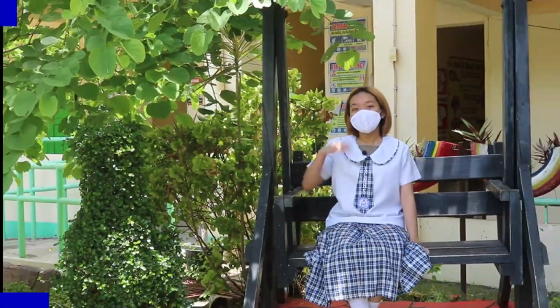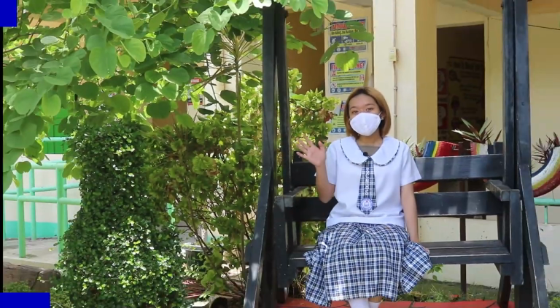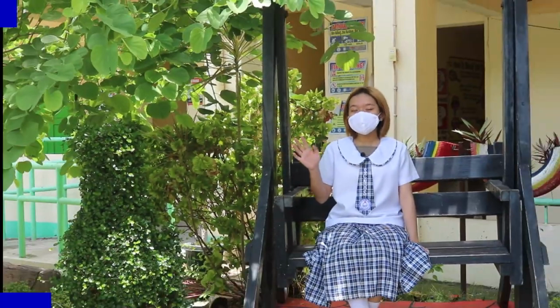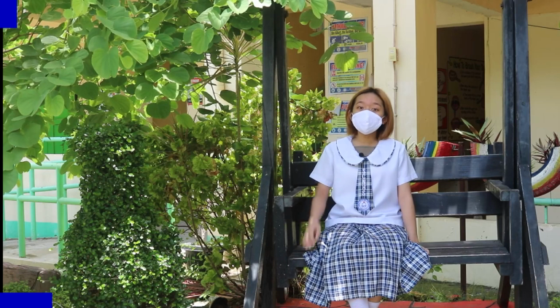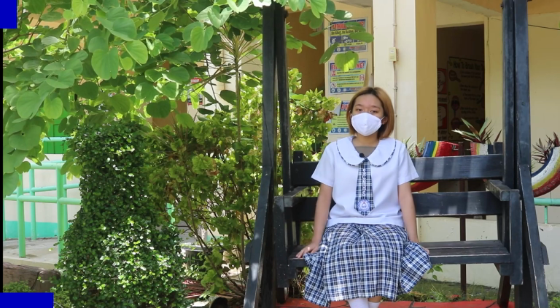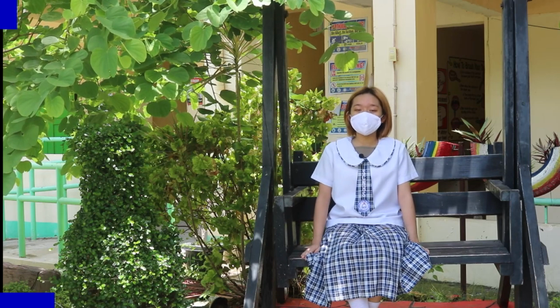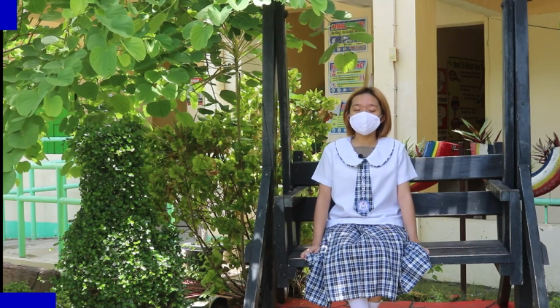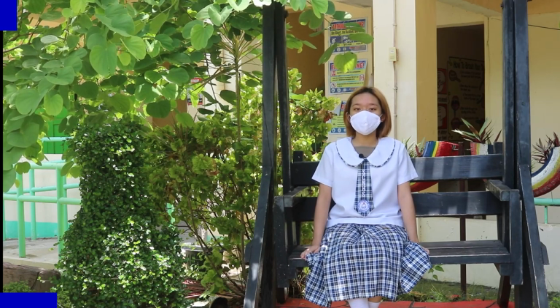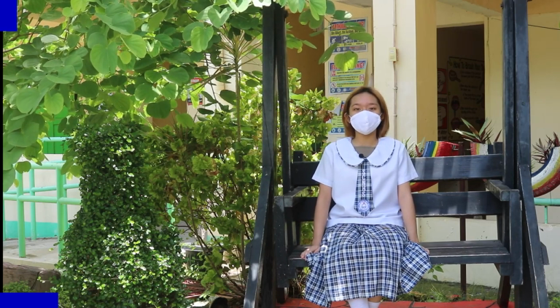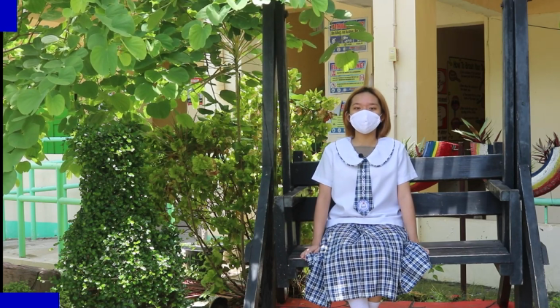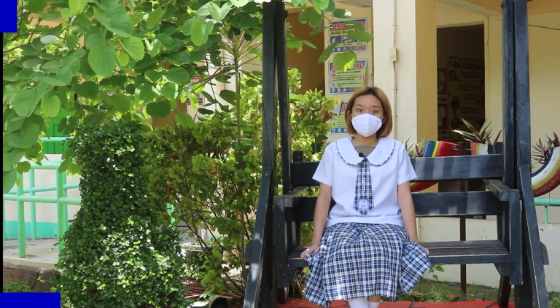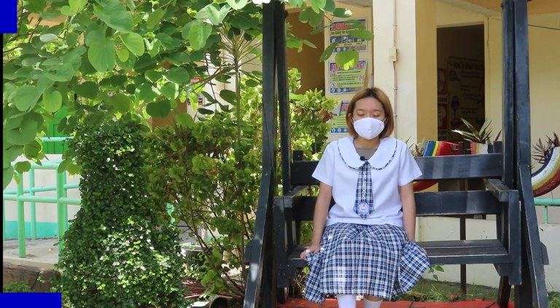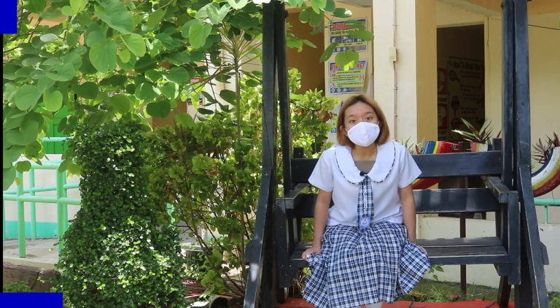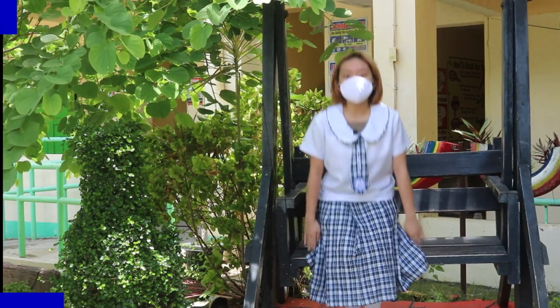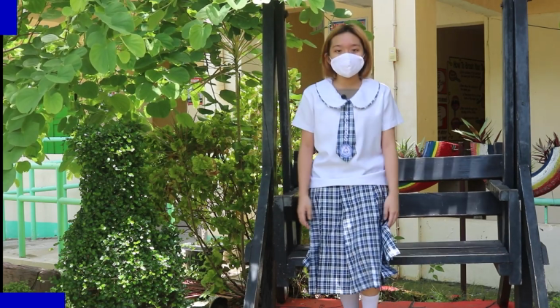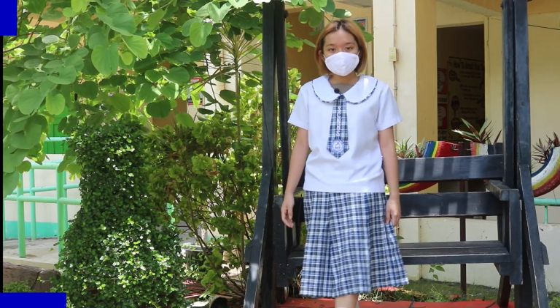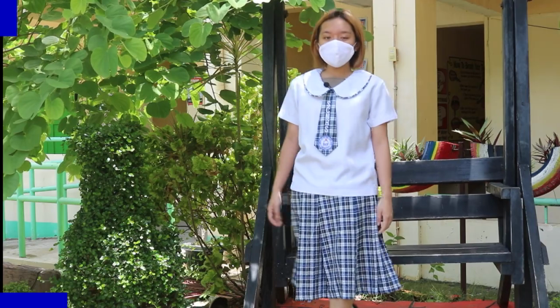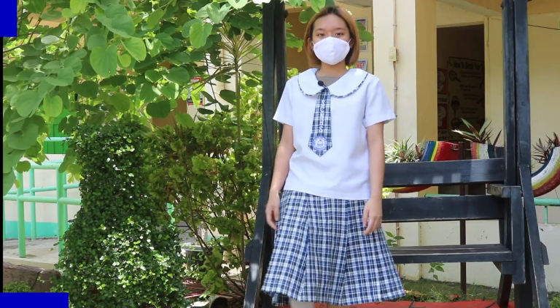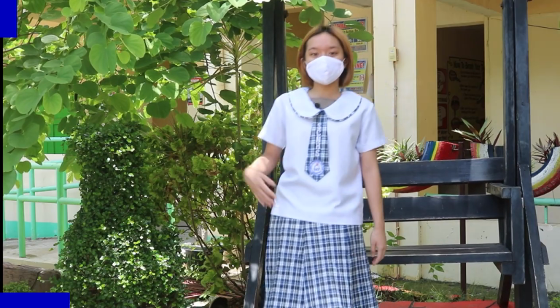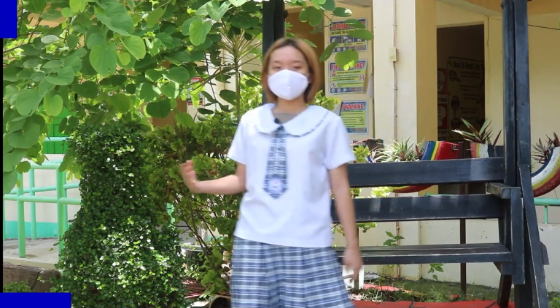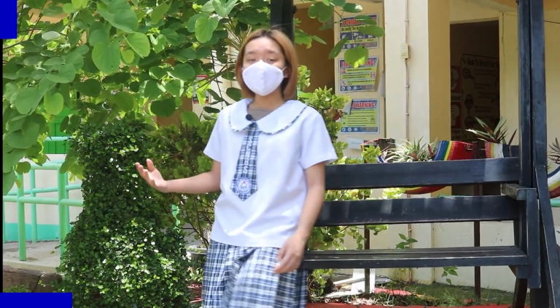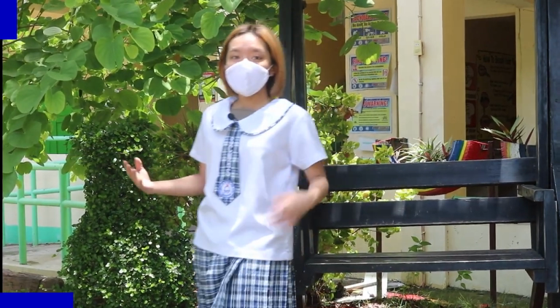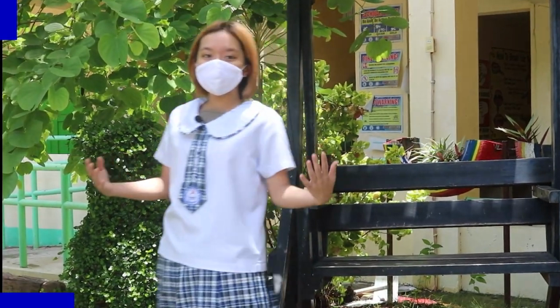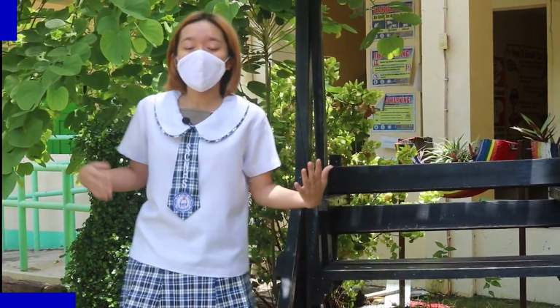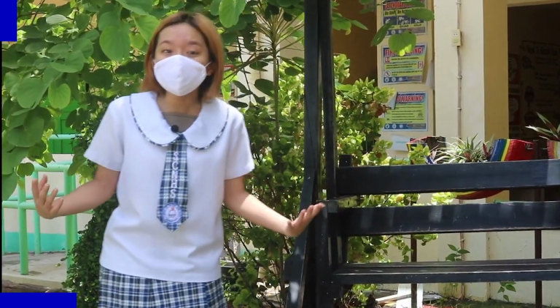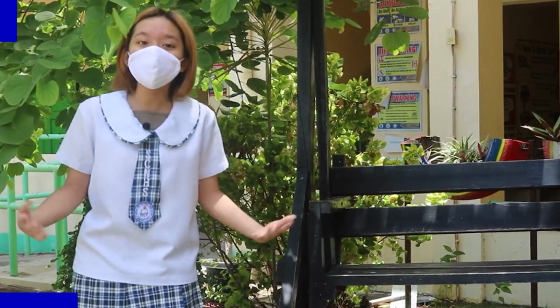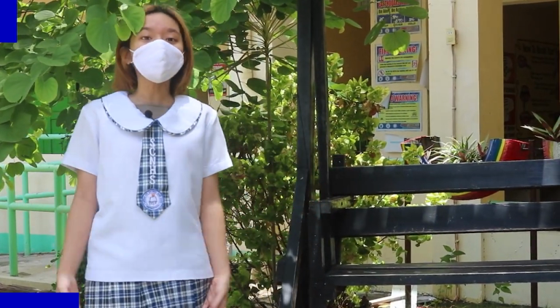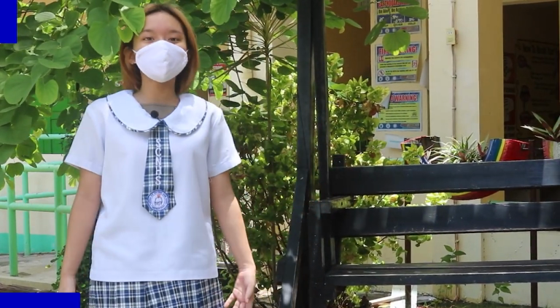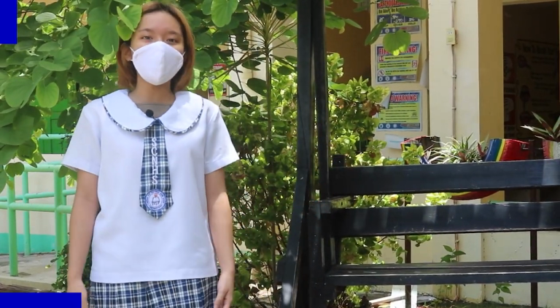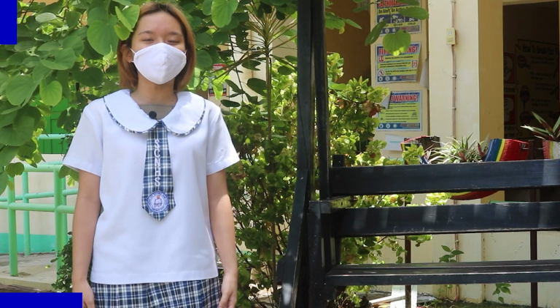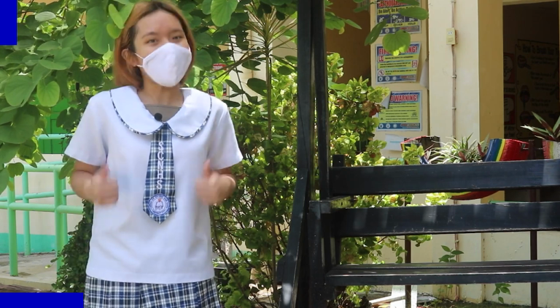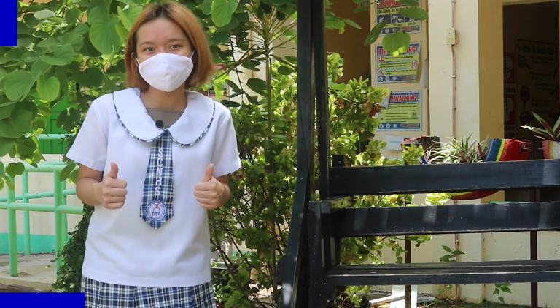Hi guys! Did you know that June is declared as the Philippine Environment Month? Its purpose is to give time and effort towards the protection, enhancement, and development of our country's environment. Ayos ba?